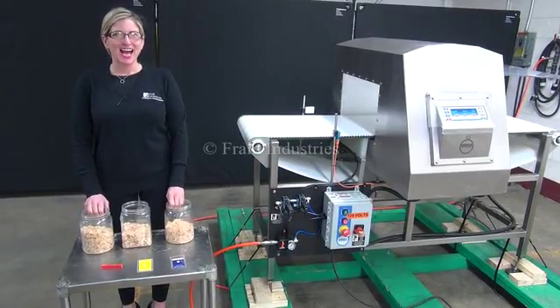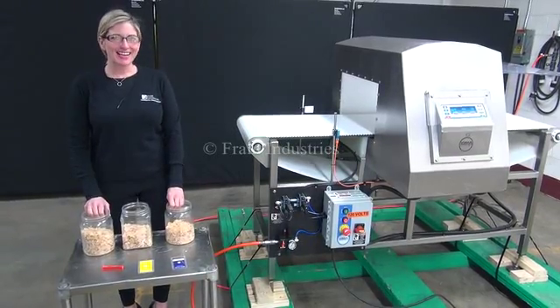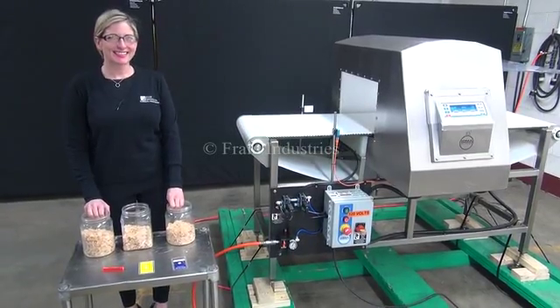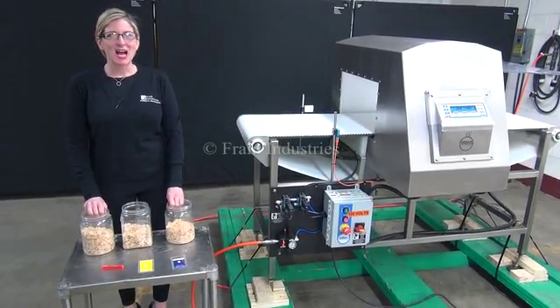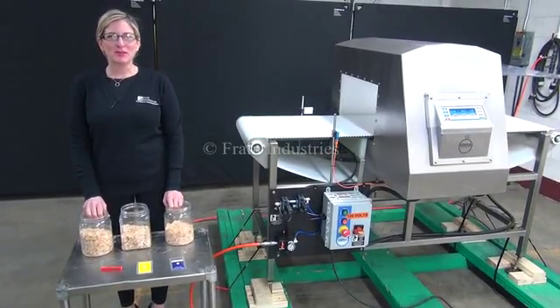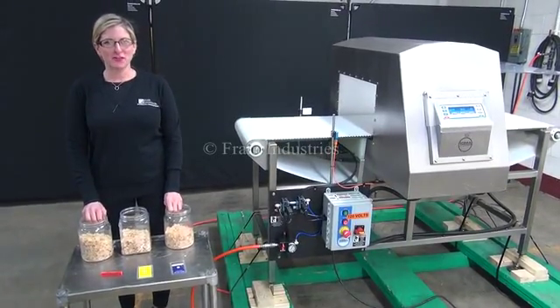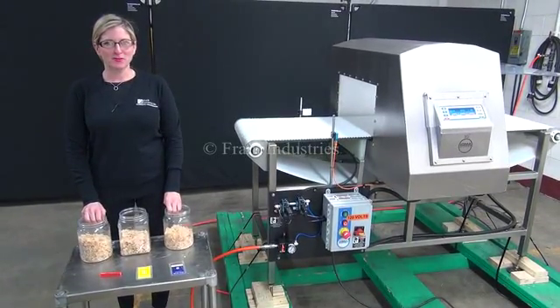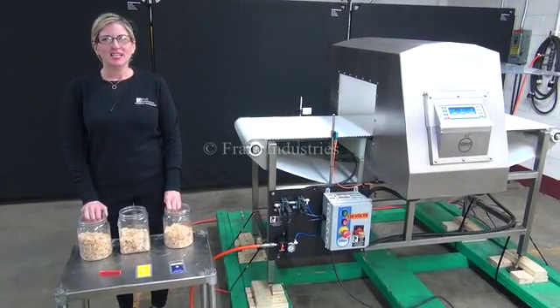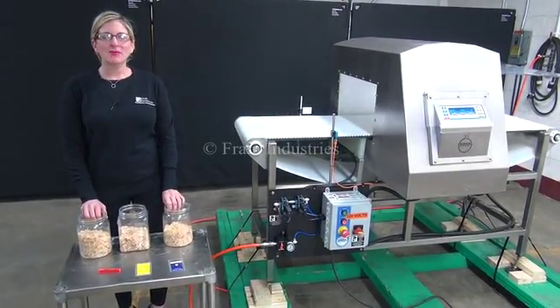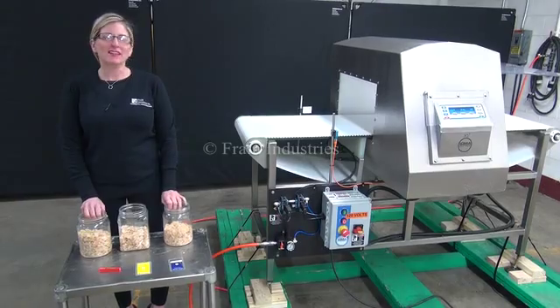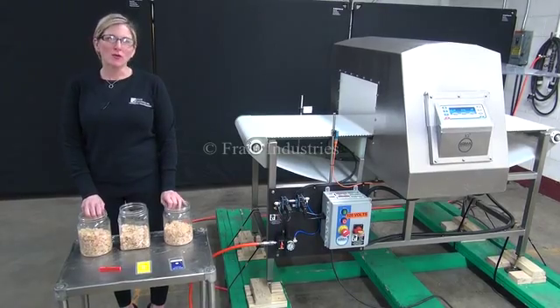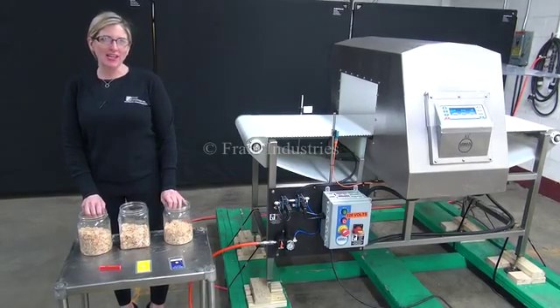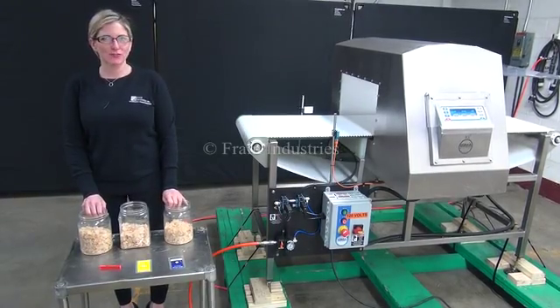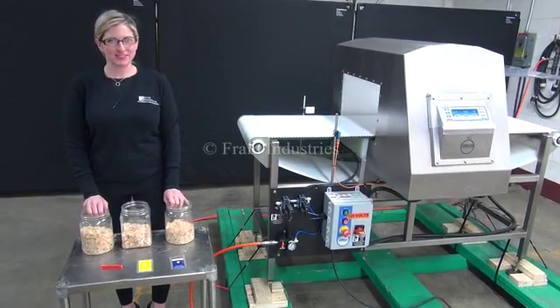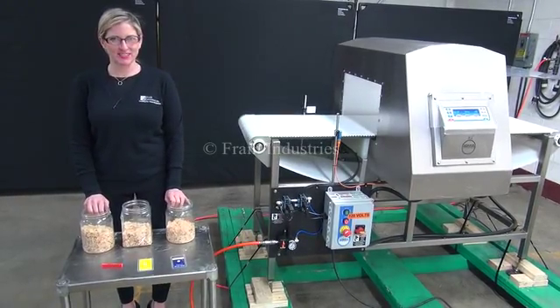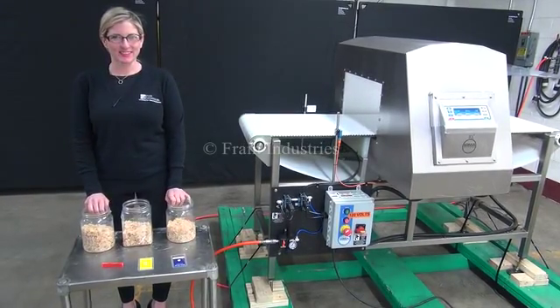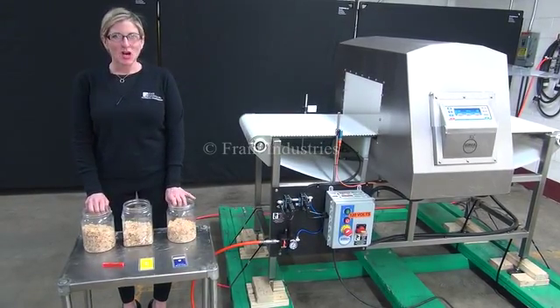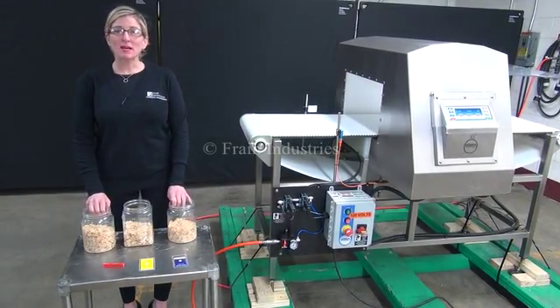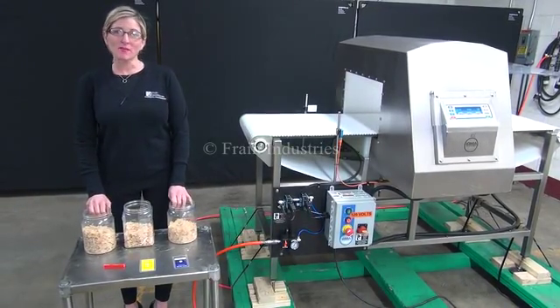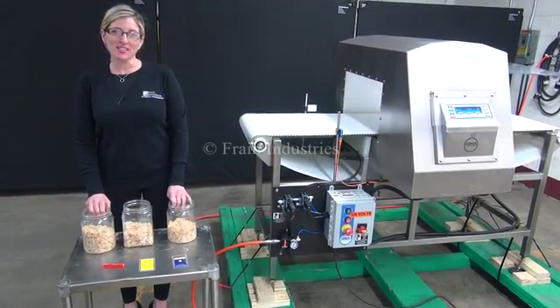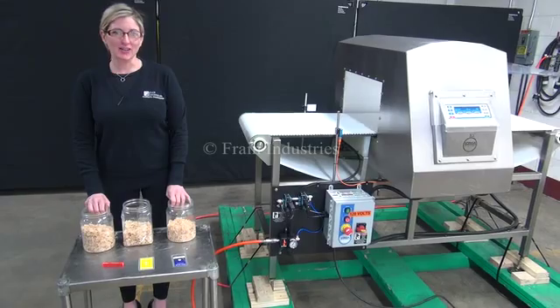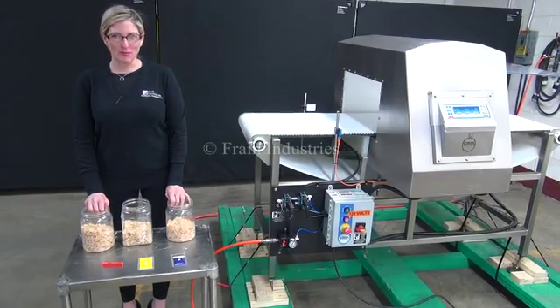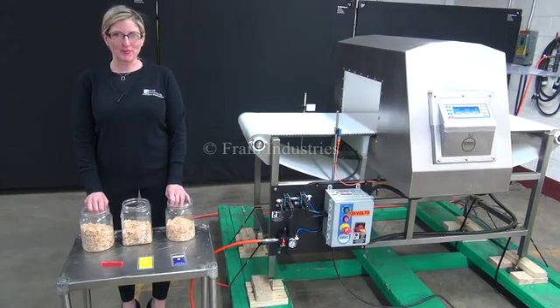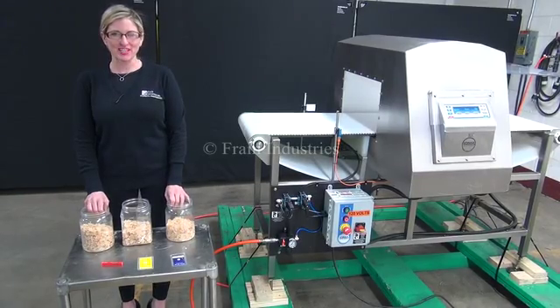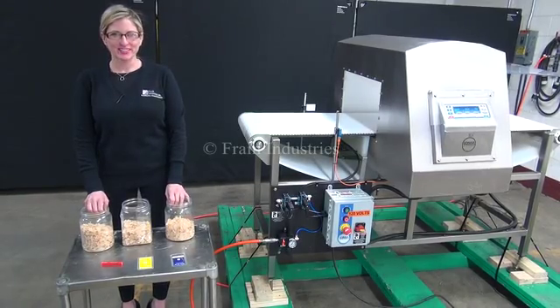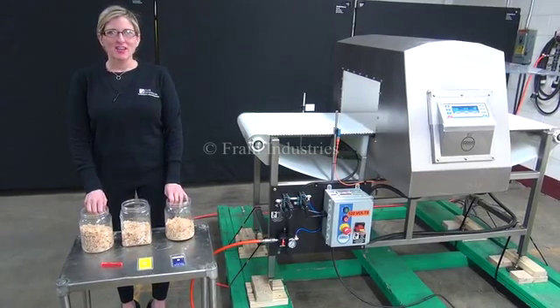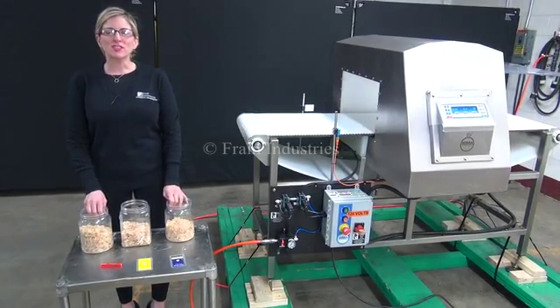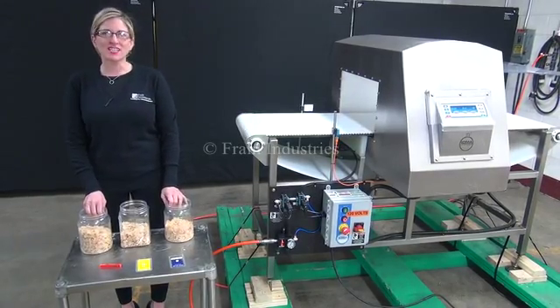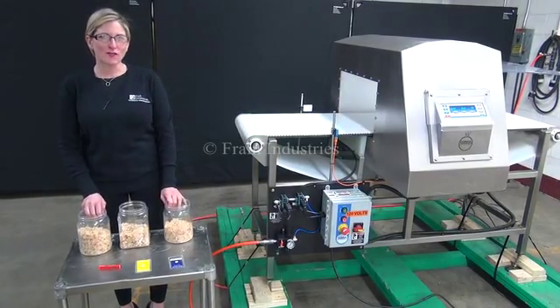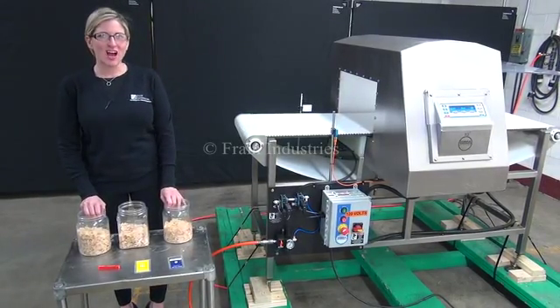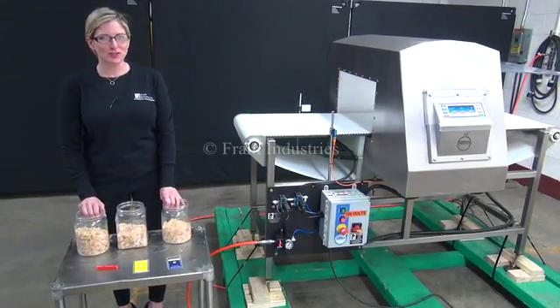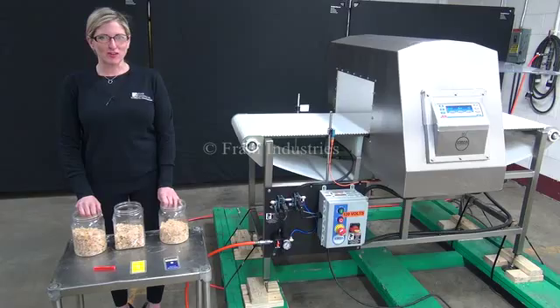Hi, I'm Katie with The Frame Group. Today we're cycling your Loma IQ3 metal detector. We recommend you use the manual in its entirety before powering up the machine. The voltage is currently set to single phase 120 volts.